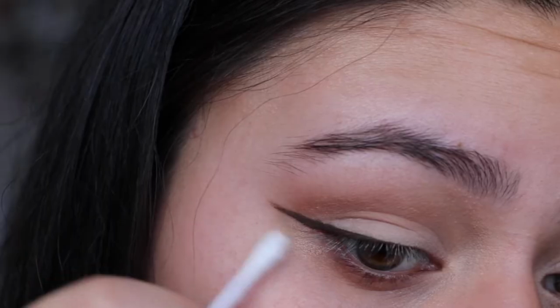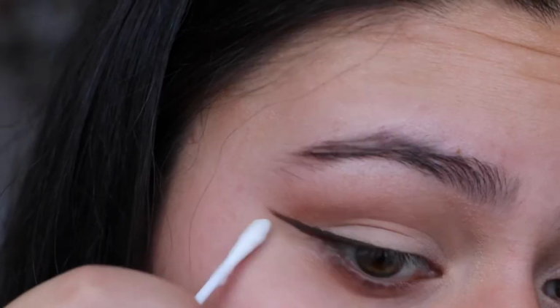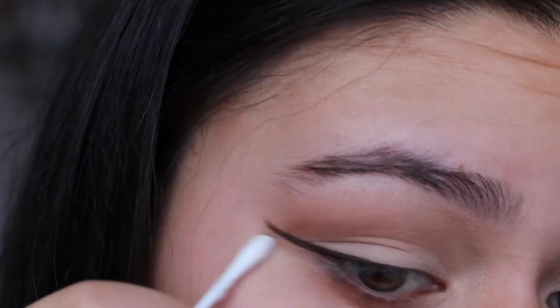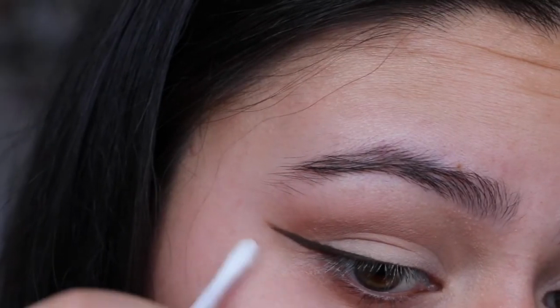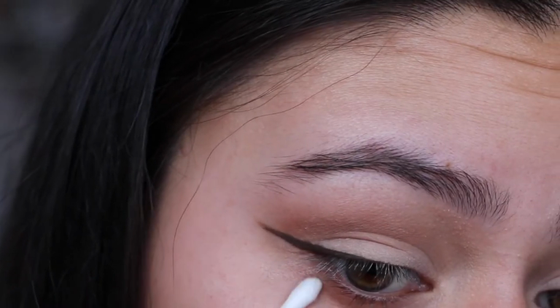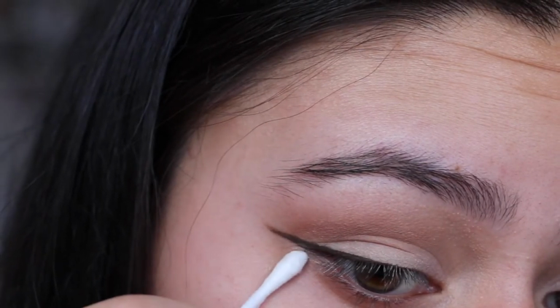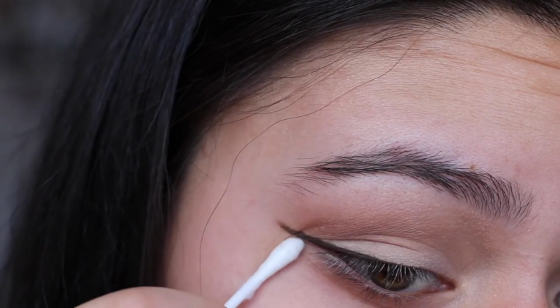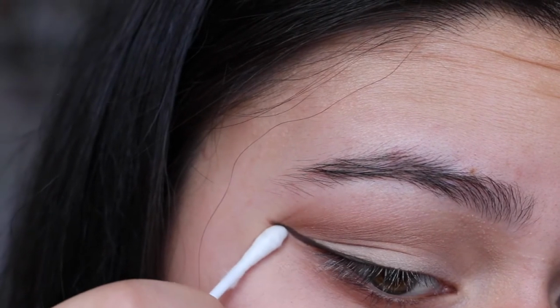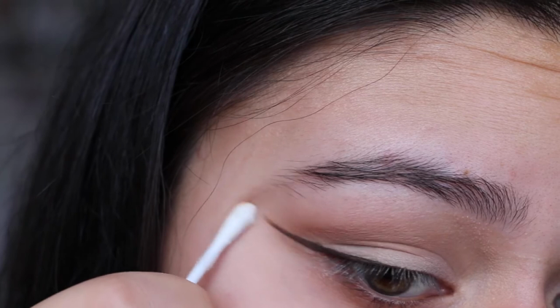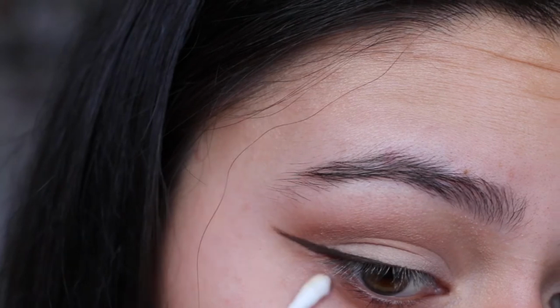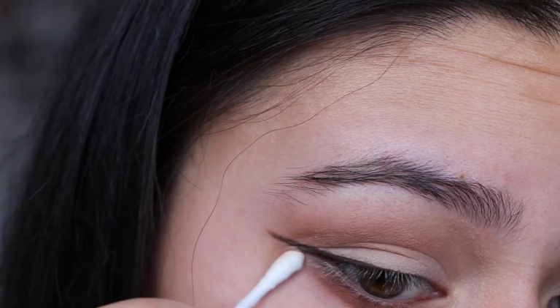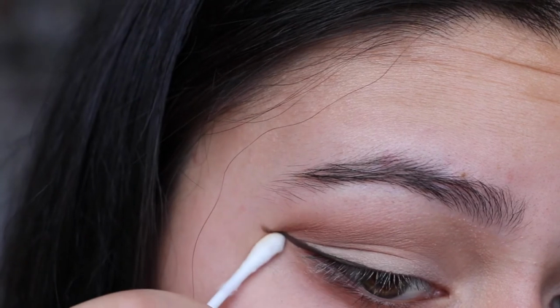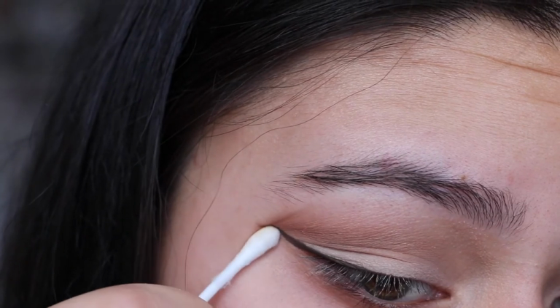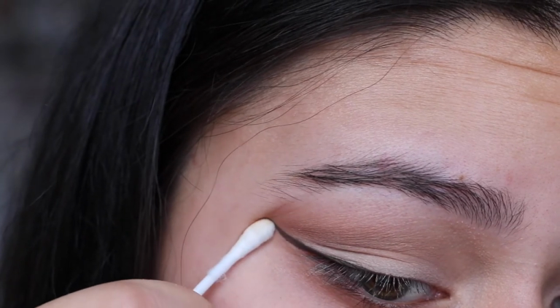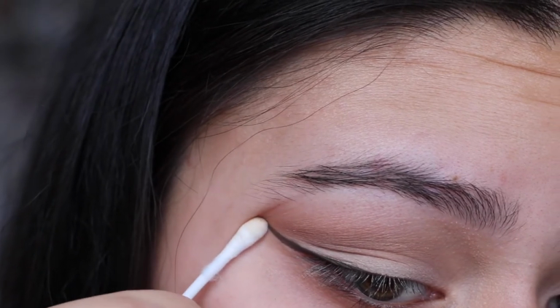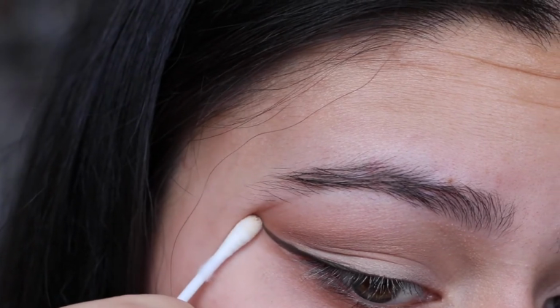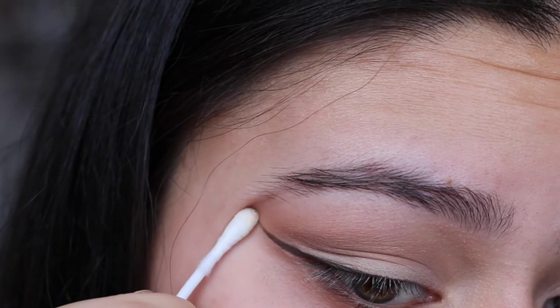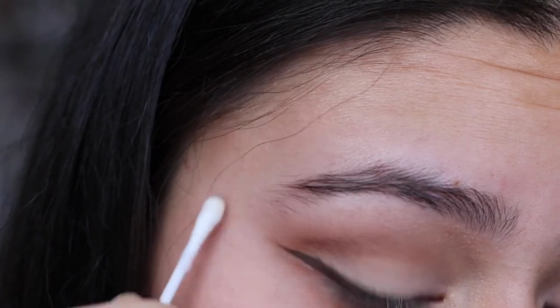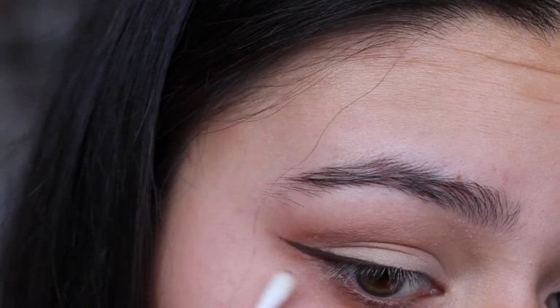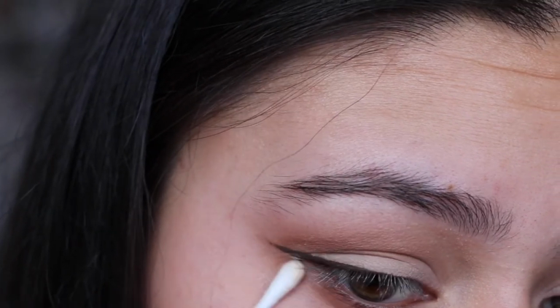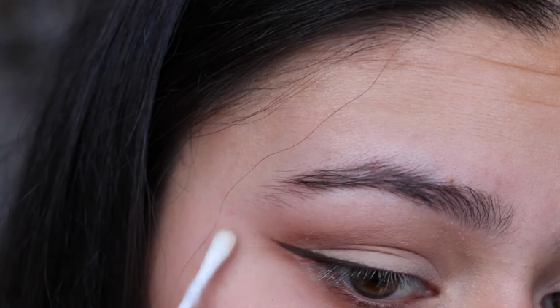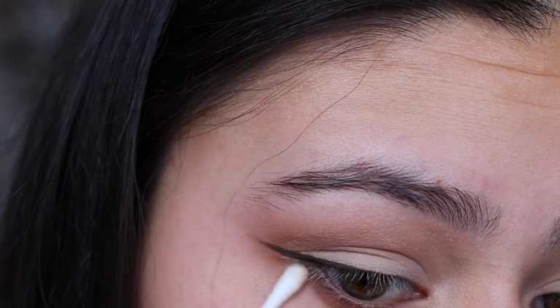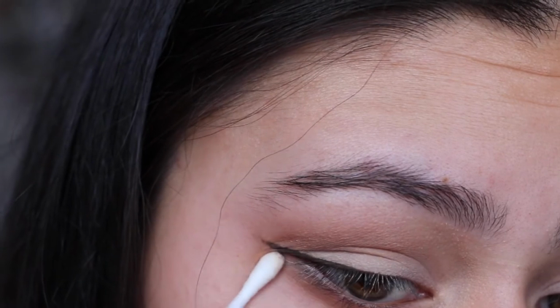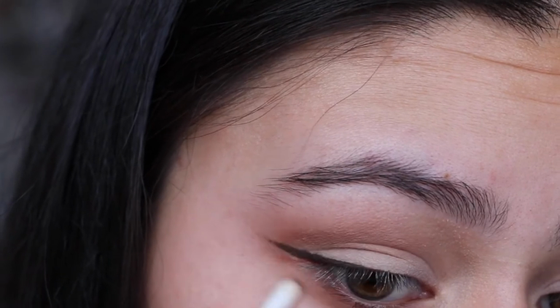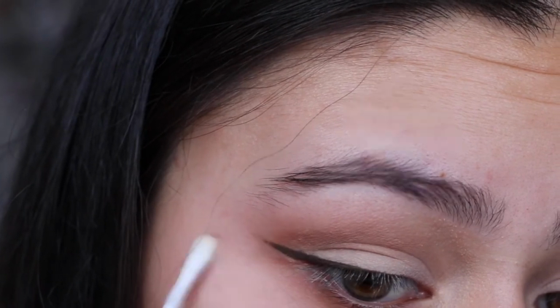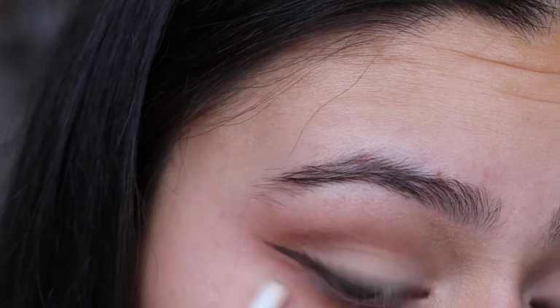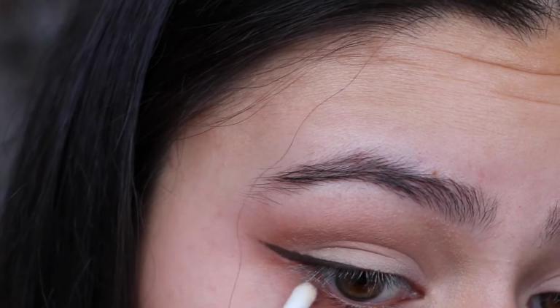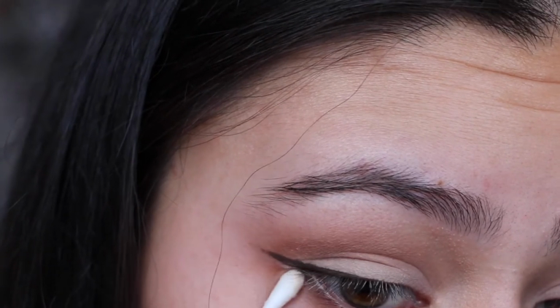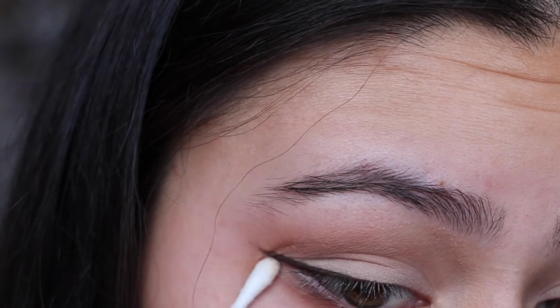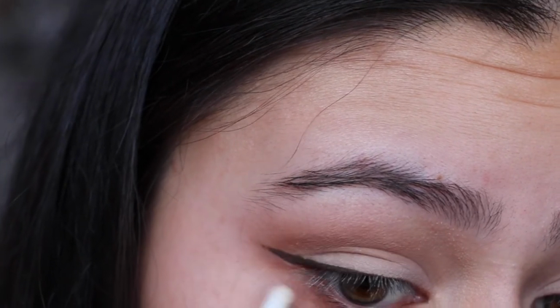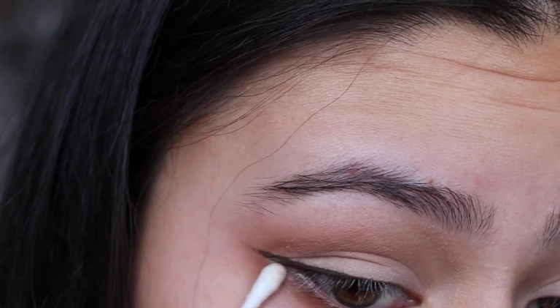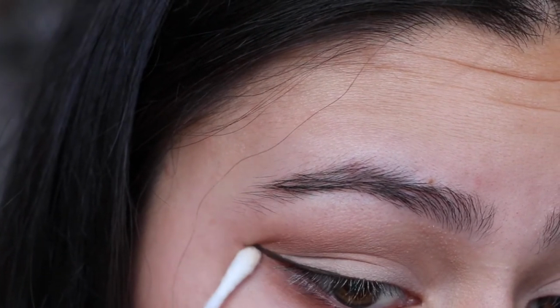Next up I'm just using a cotton bud to clean up my eye, and this is a really good tip for those of you who struggle with getting that really crisp line on the end of the wing — I find that this helps a lot.